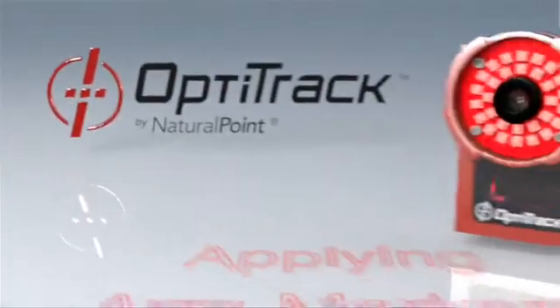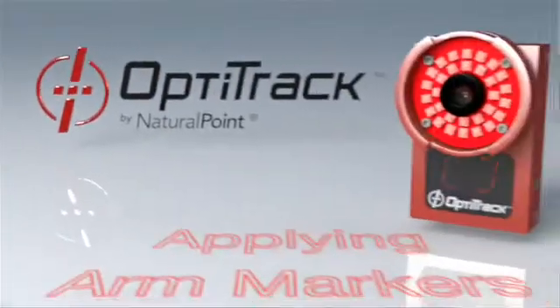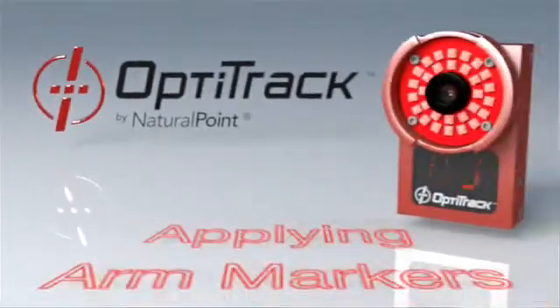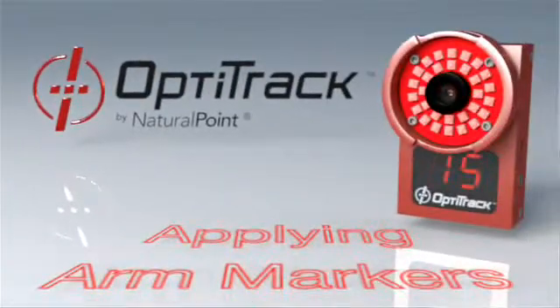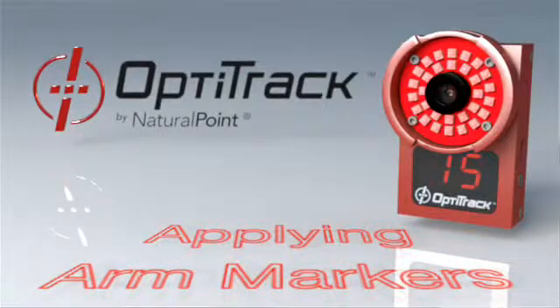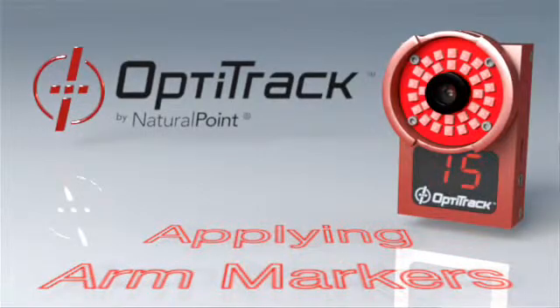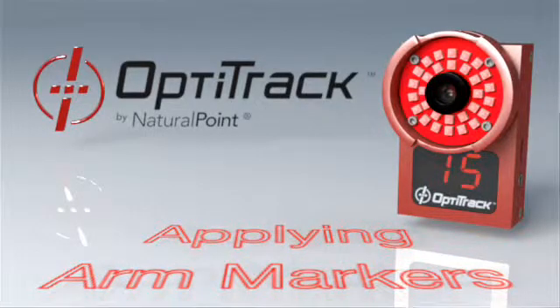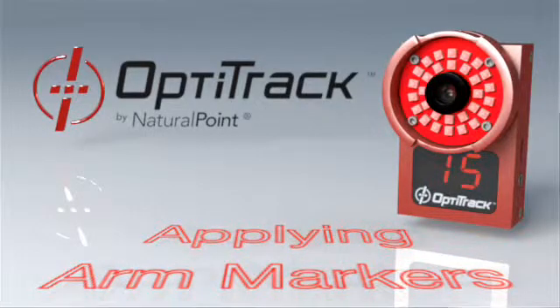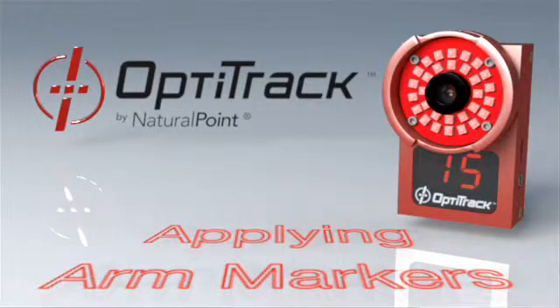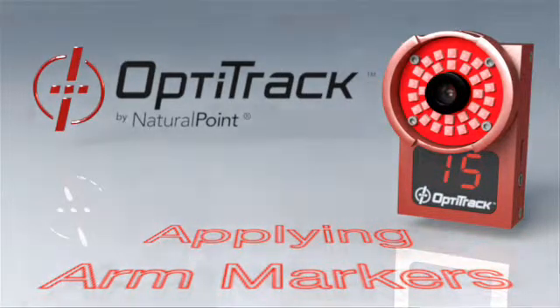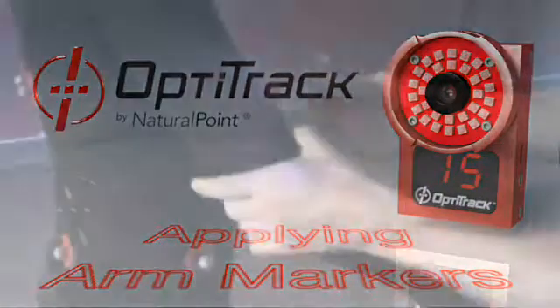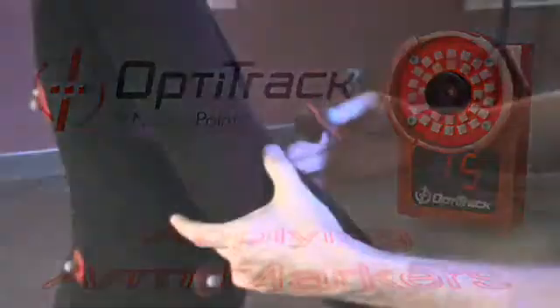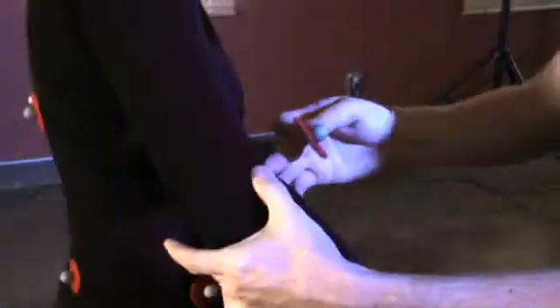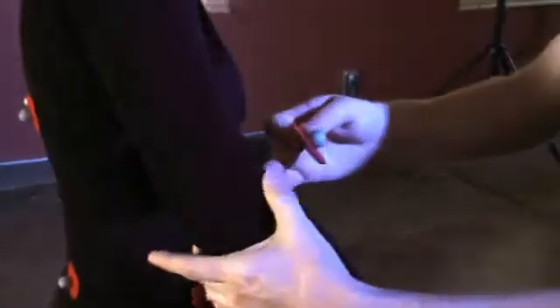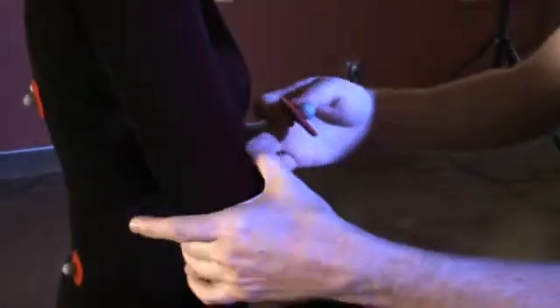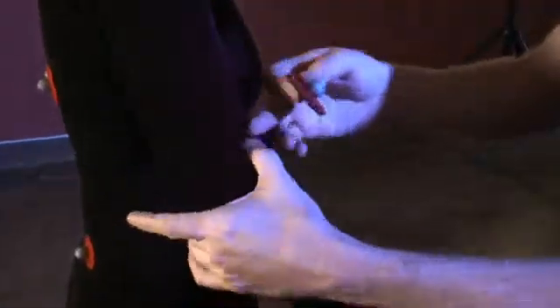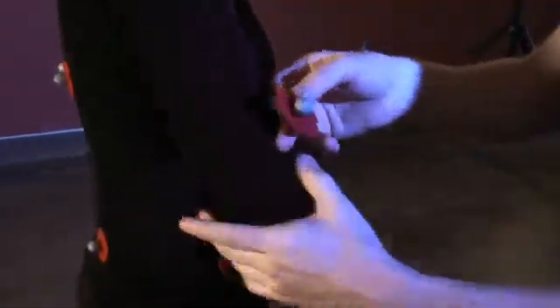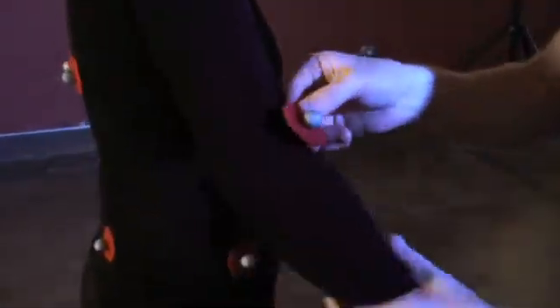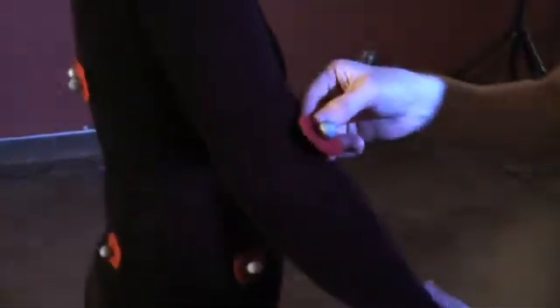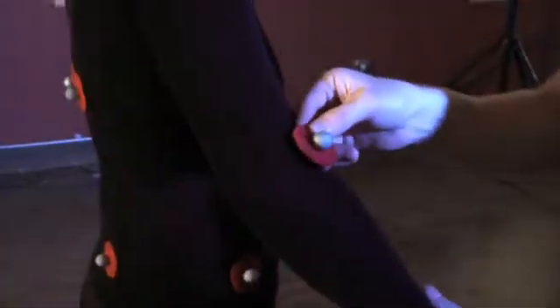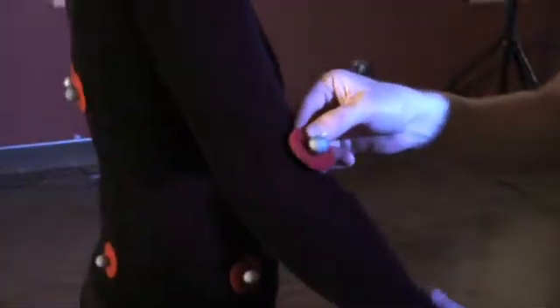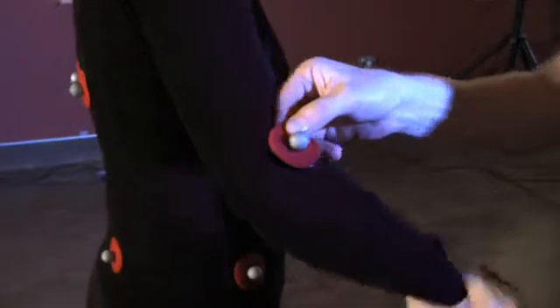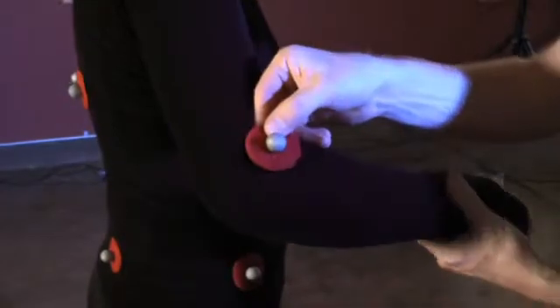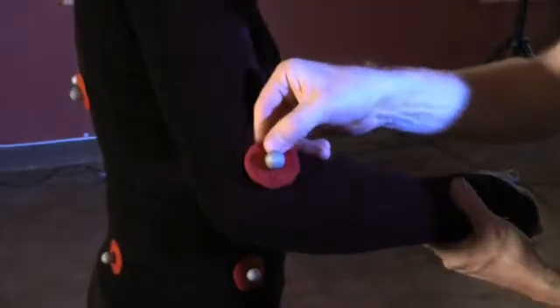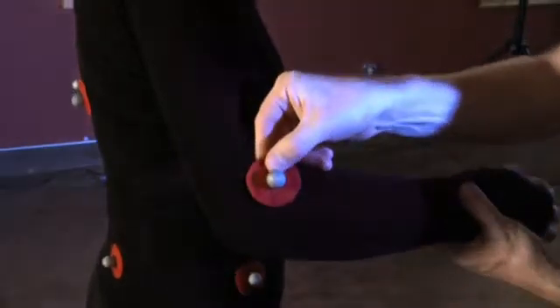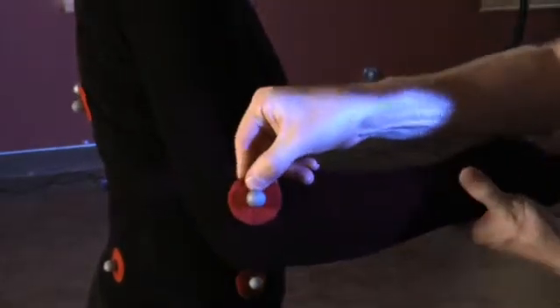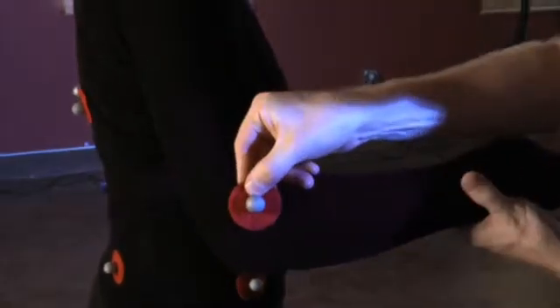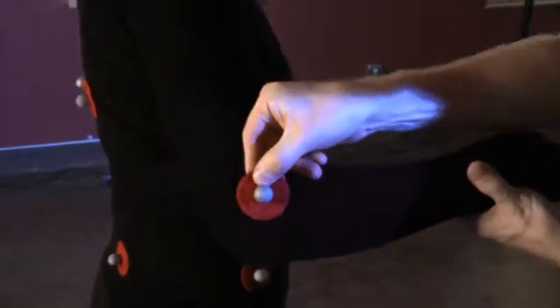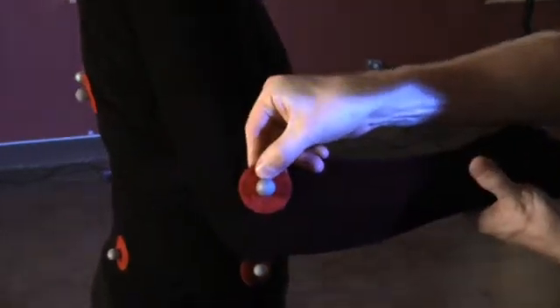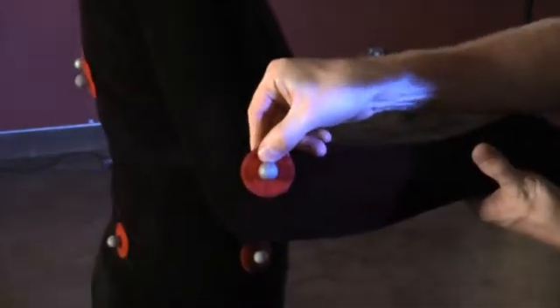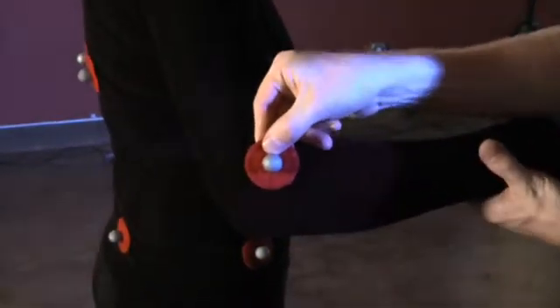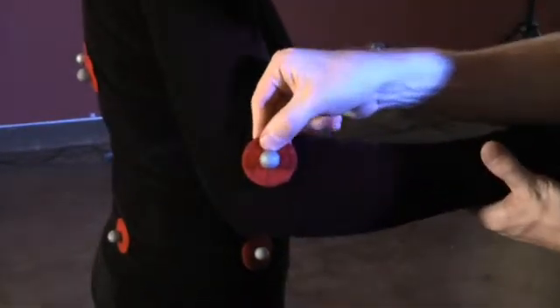The most critical marker for the arms is the elbow marker. Do not position the marker at the center of the elbow joint, since muscle movement here will cause unpredictable displacement.